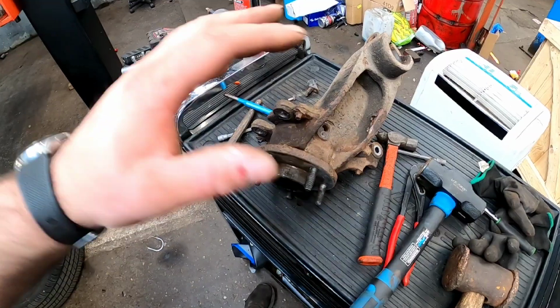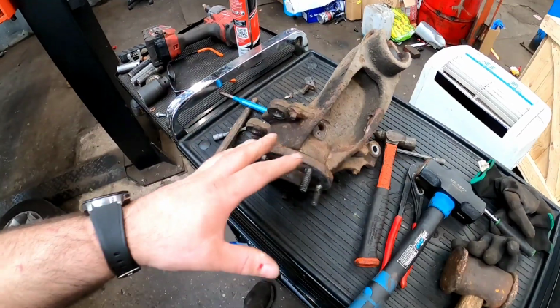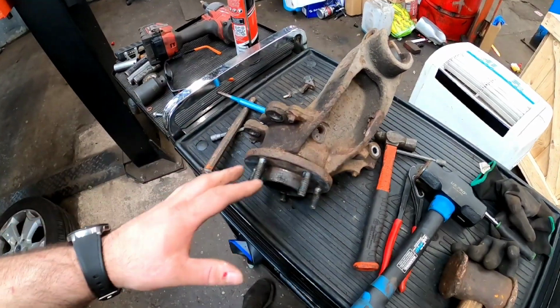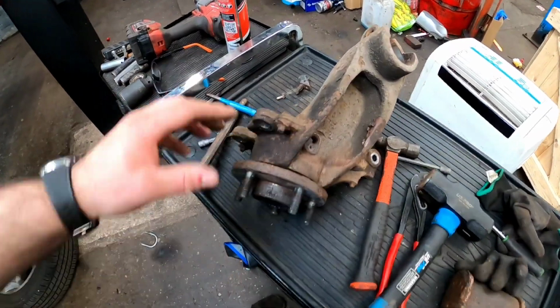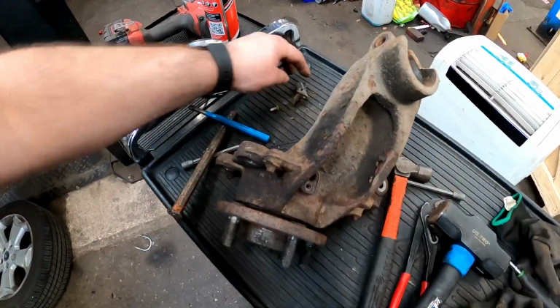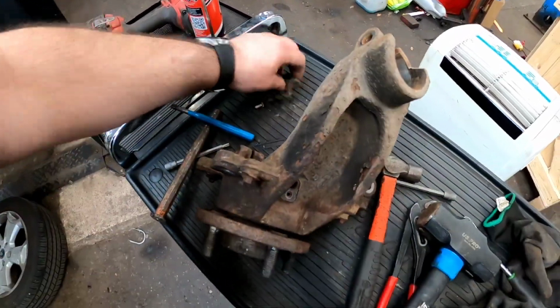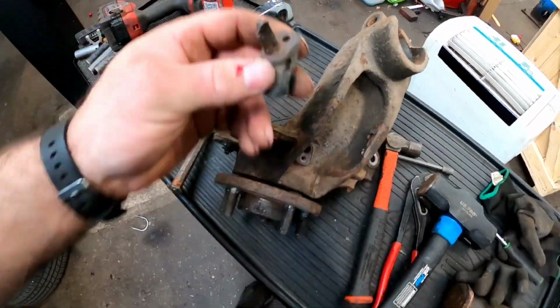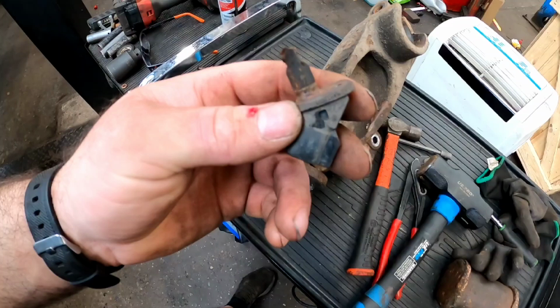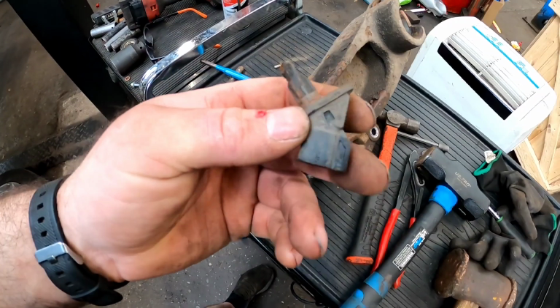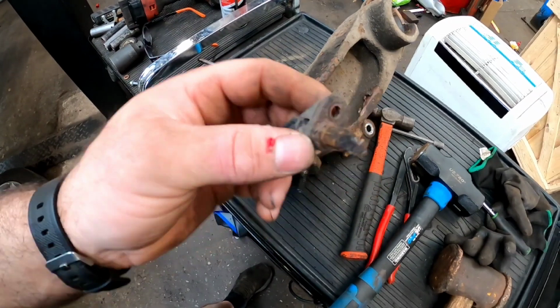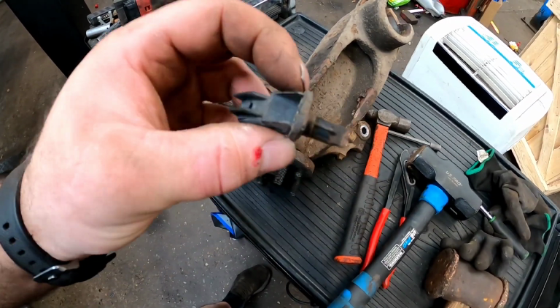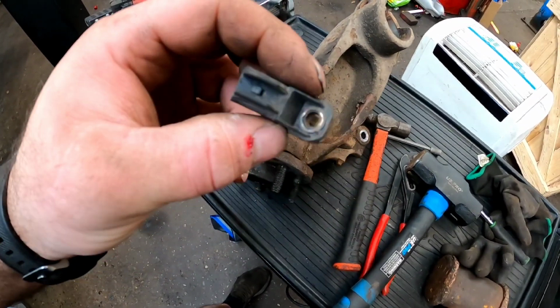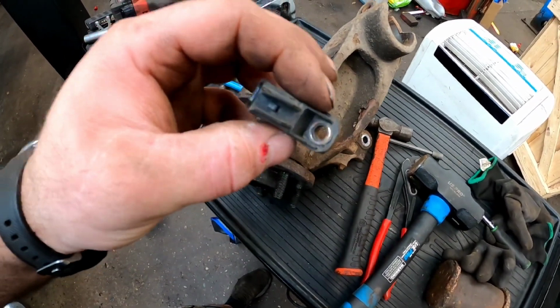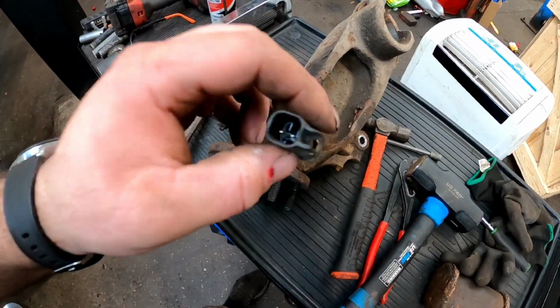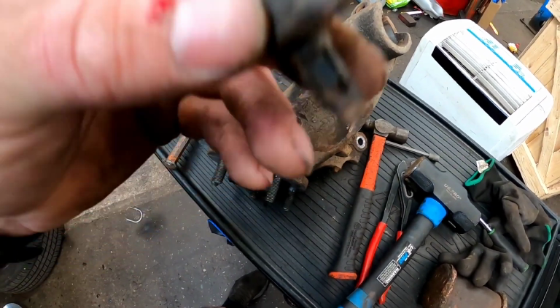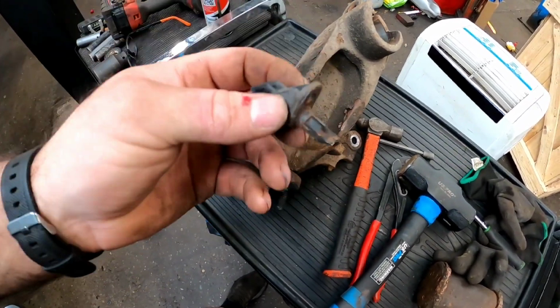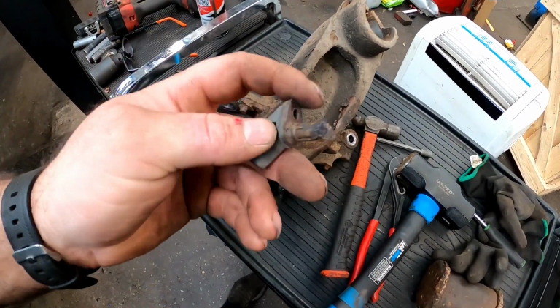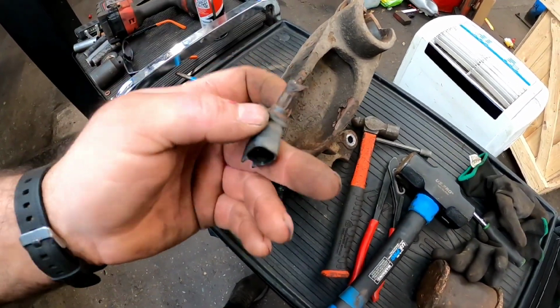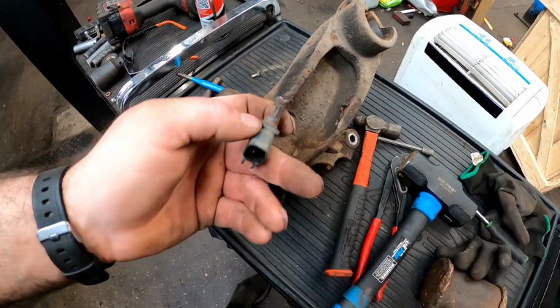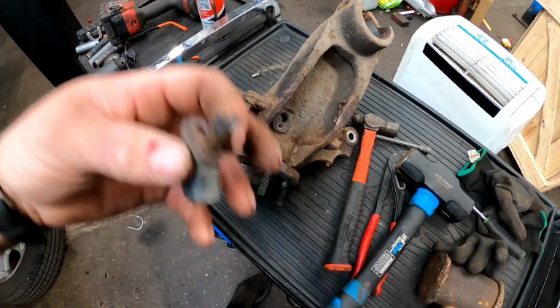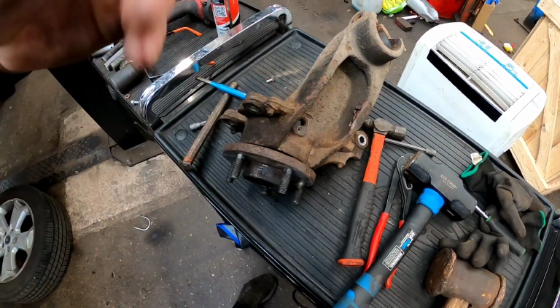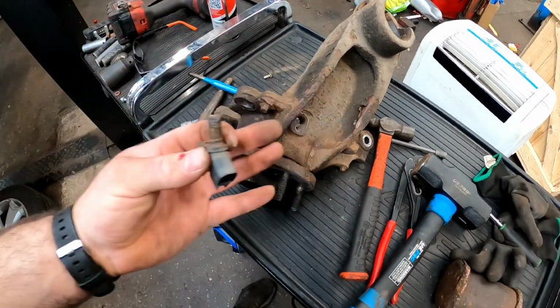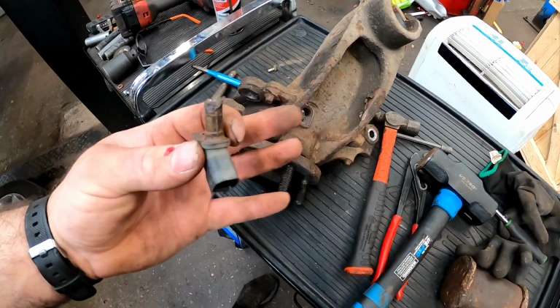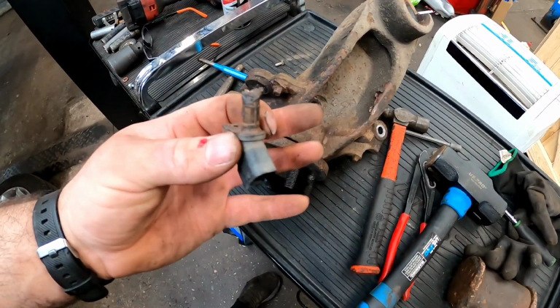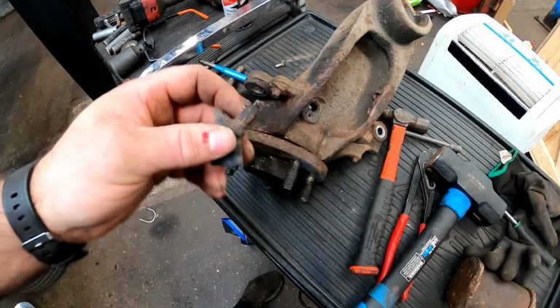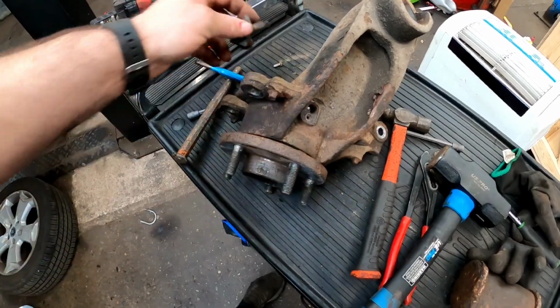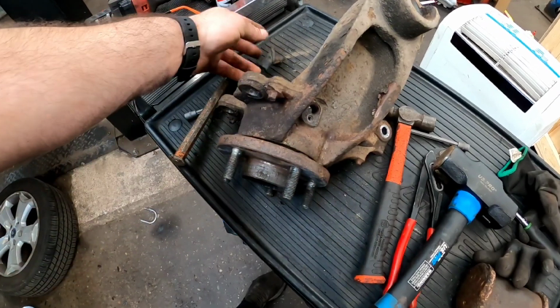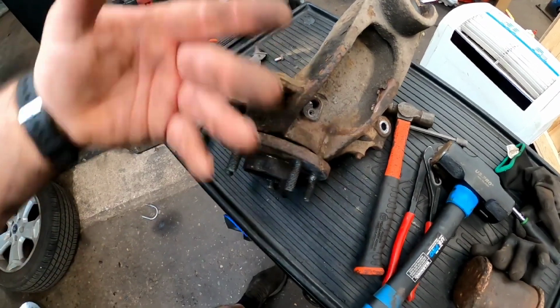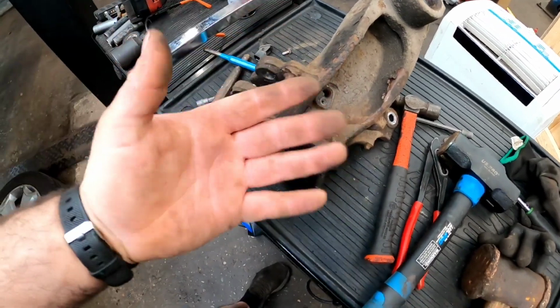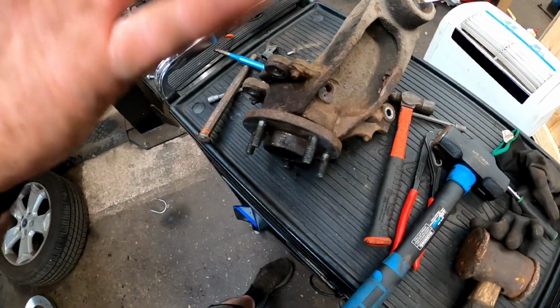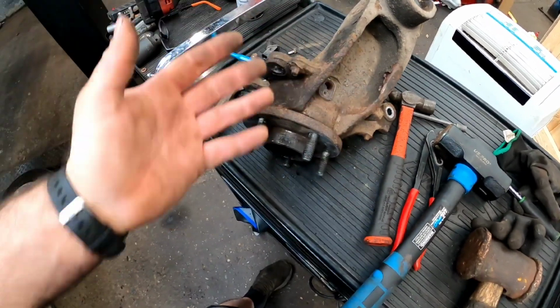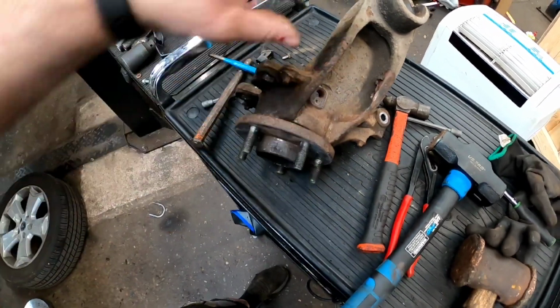Now that we've got the steering knuckle off, you do need to remove the ABS sensor. On this occasion I have damaged it — it is completely unavoidable. Sometimes they come out easy, sometimes they break.